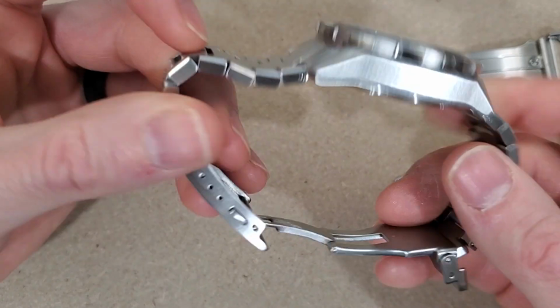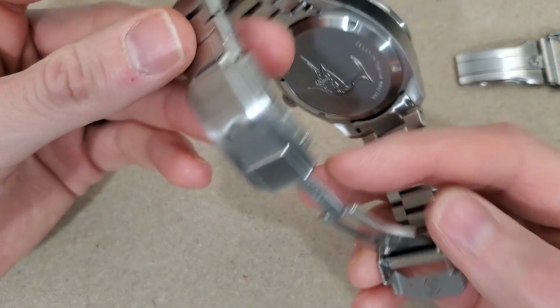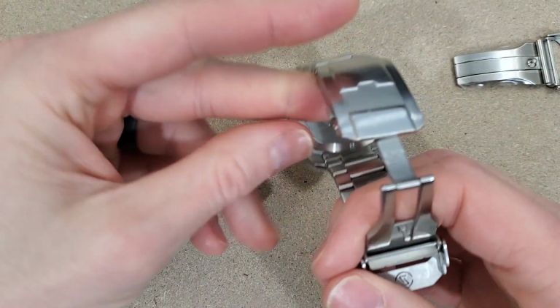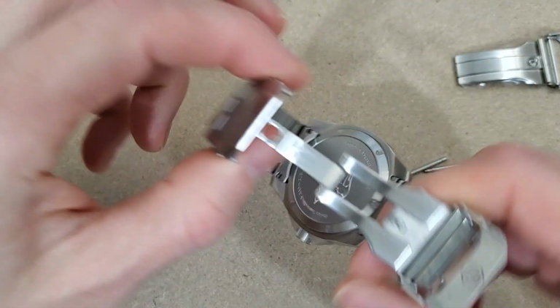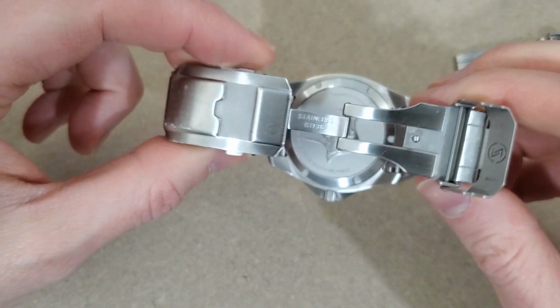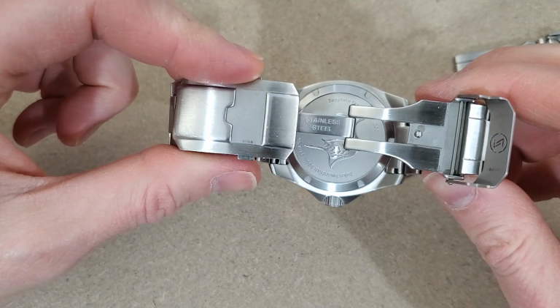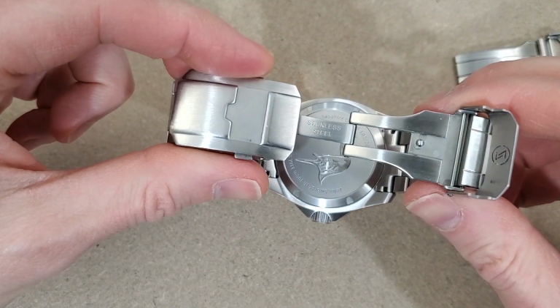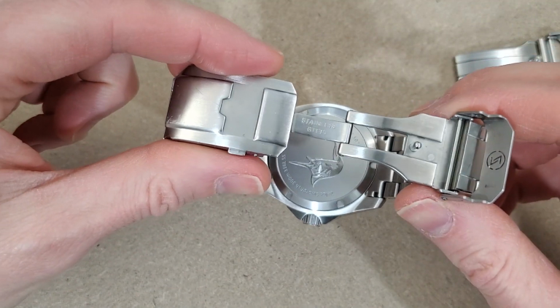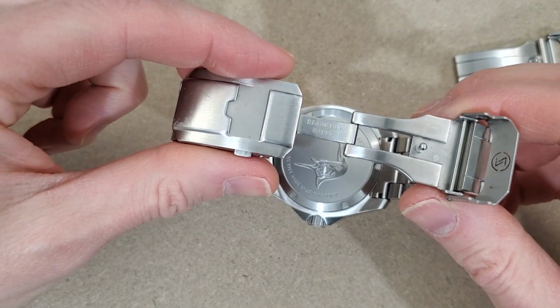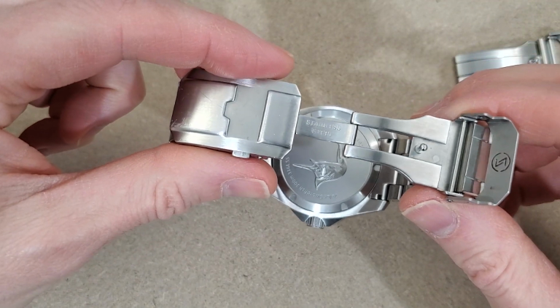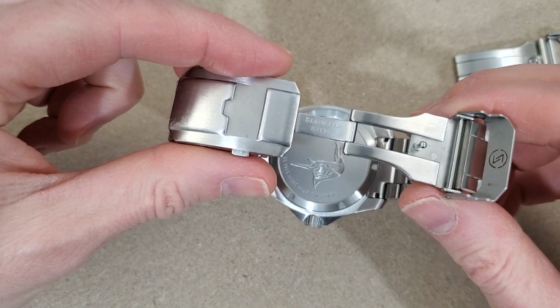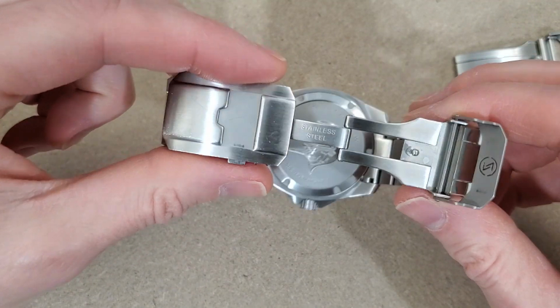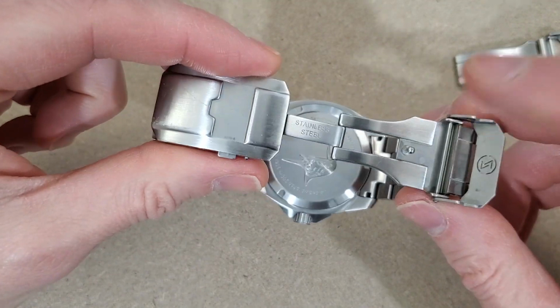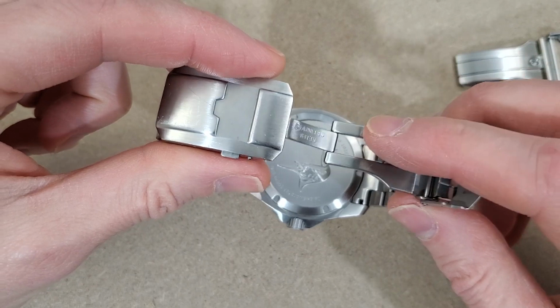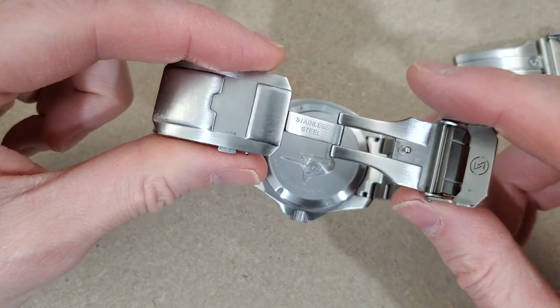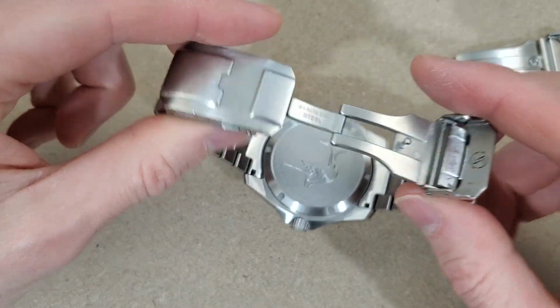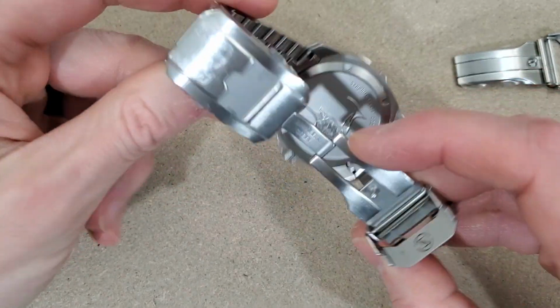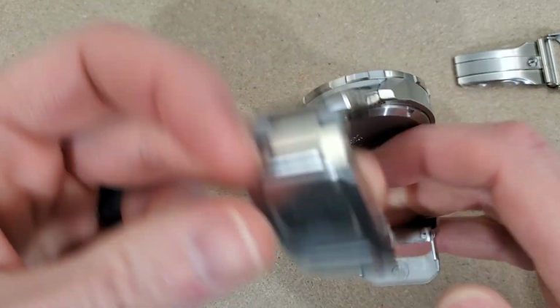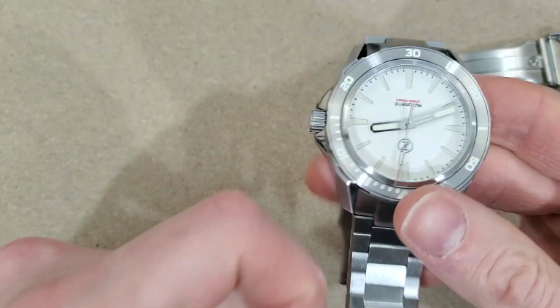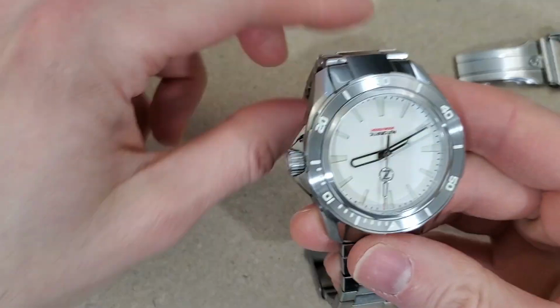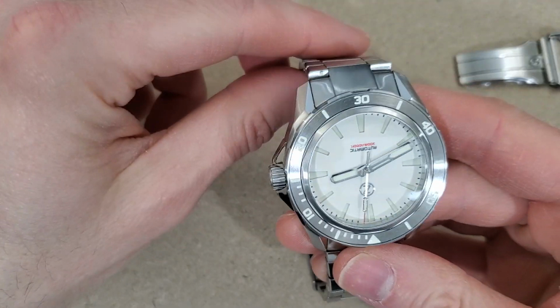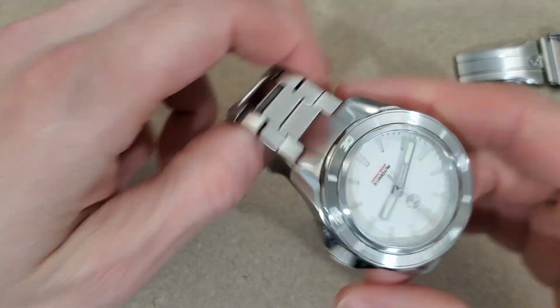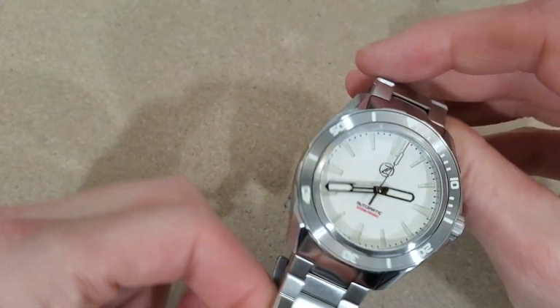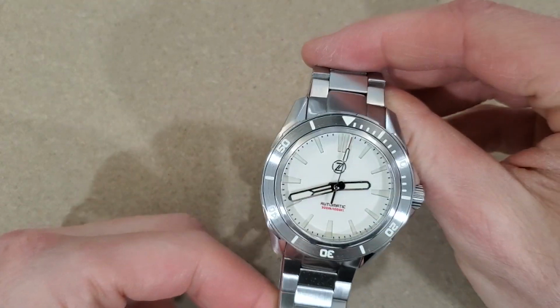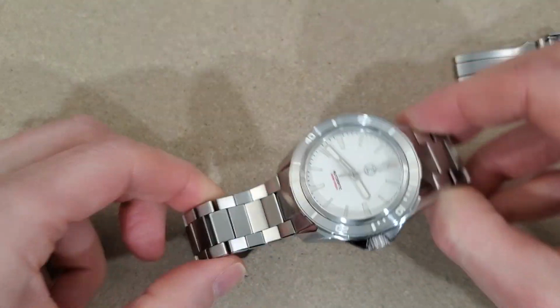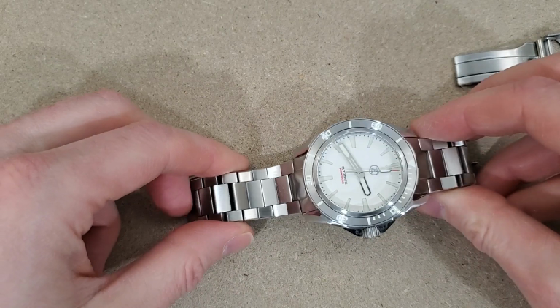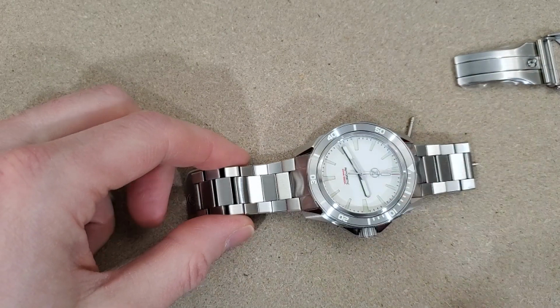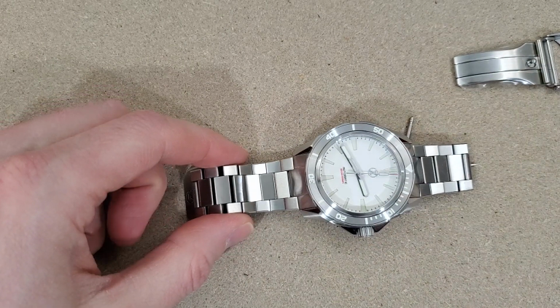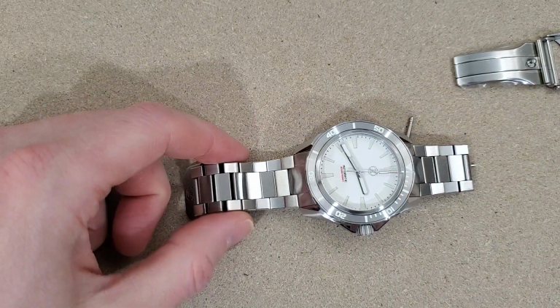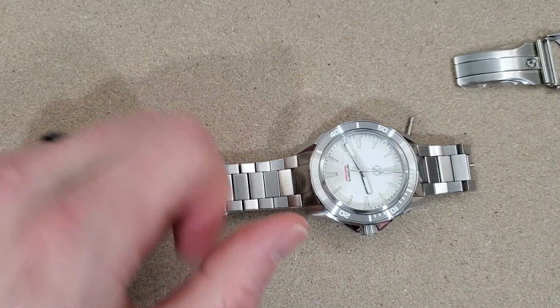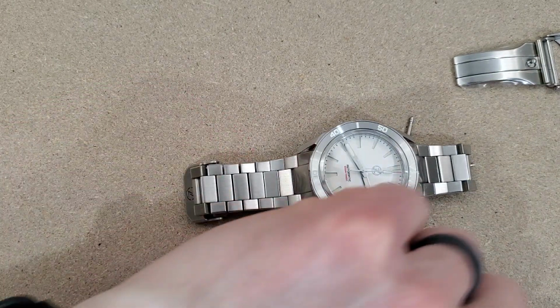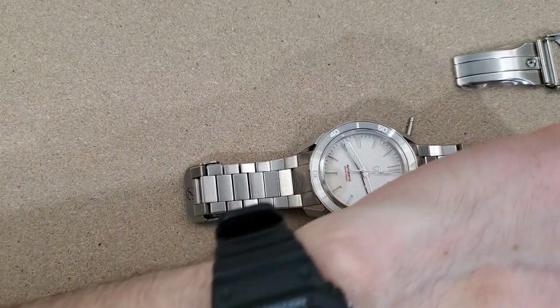I purchased this watch used maybe a month ago and when I sized this bracelet for my wrist it was very difficult to get on wrist, and I will demonstrate that here today.